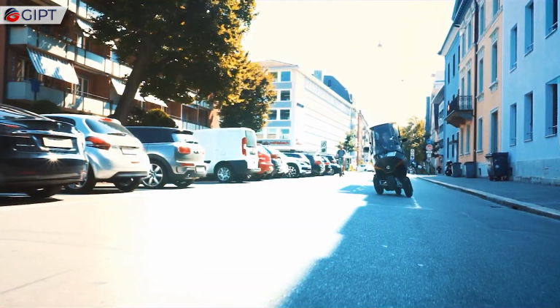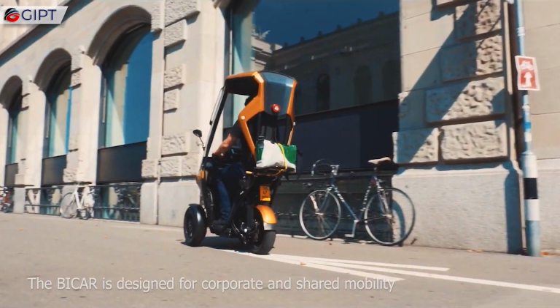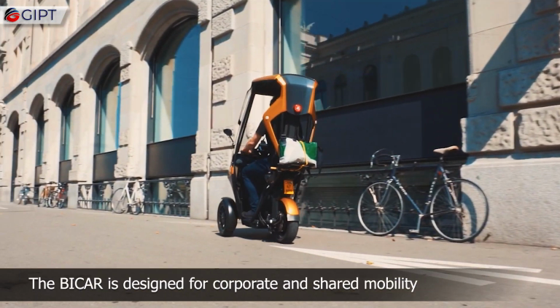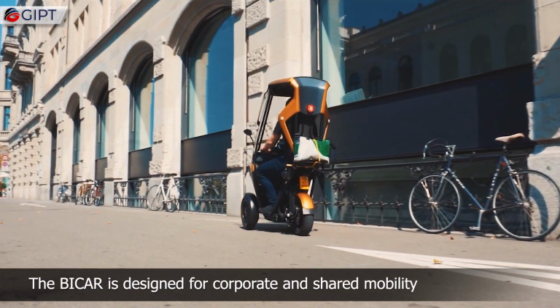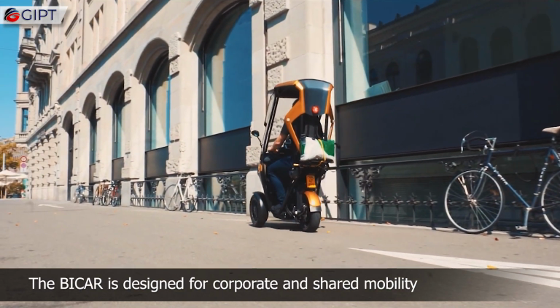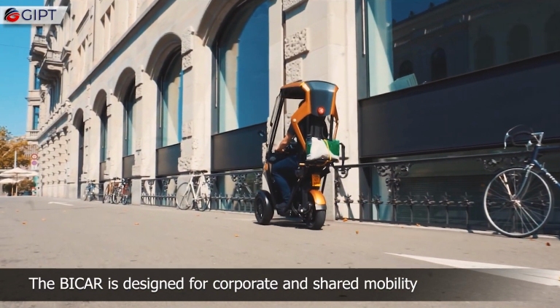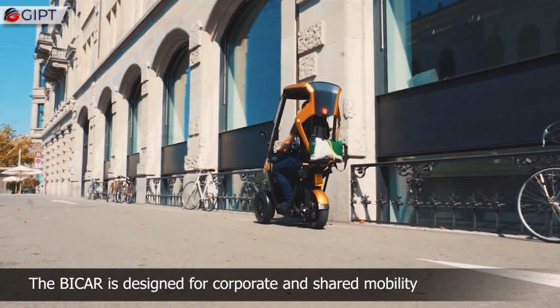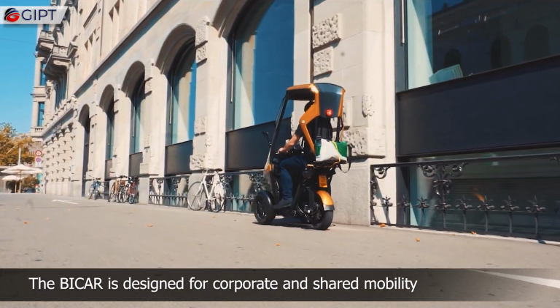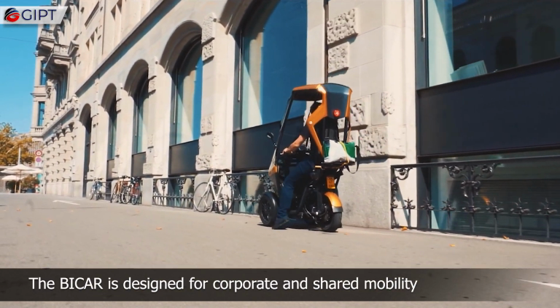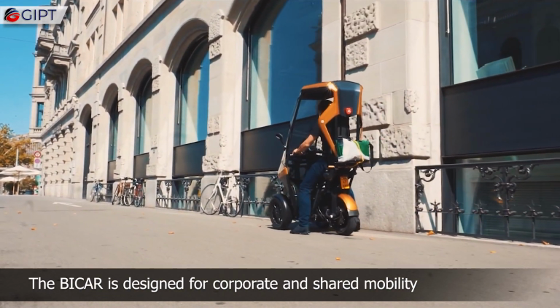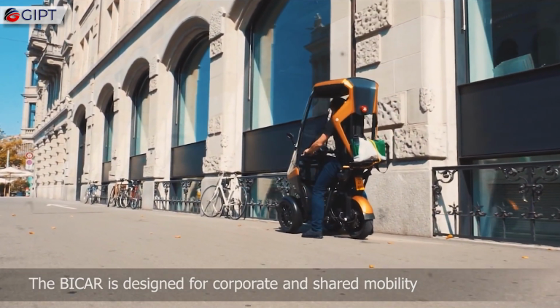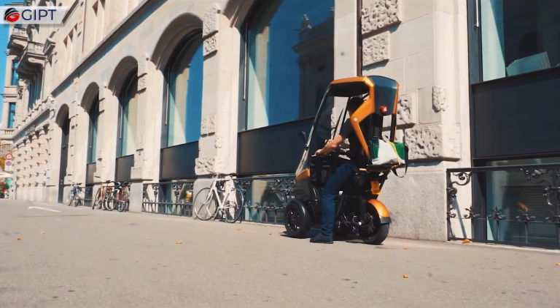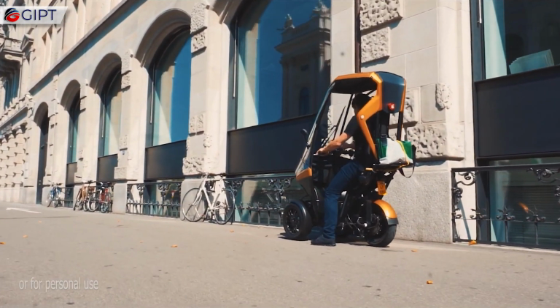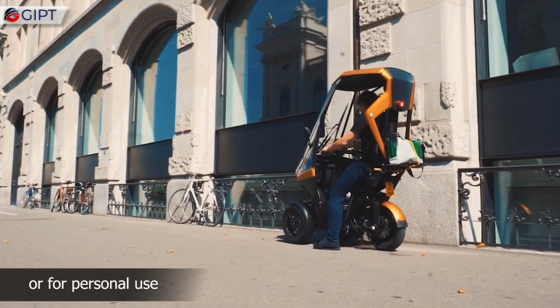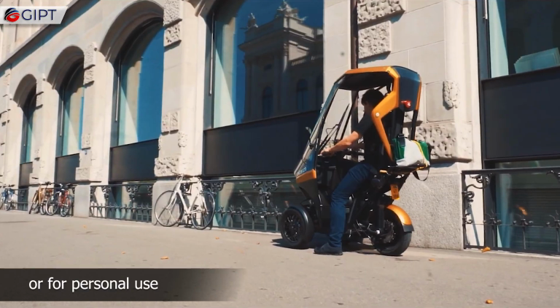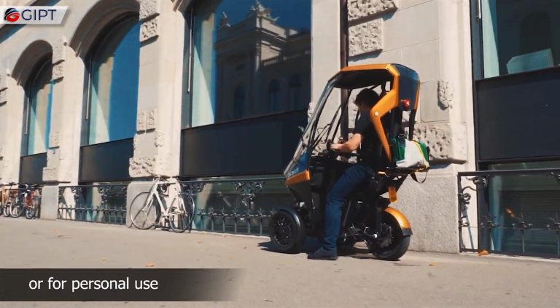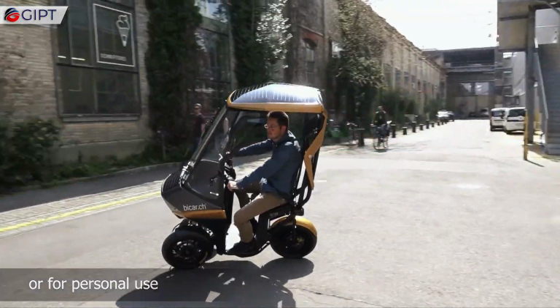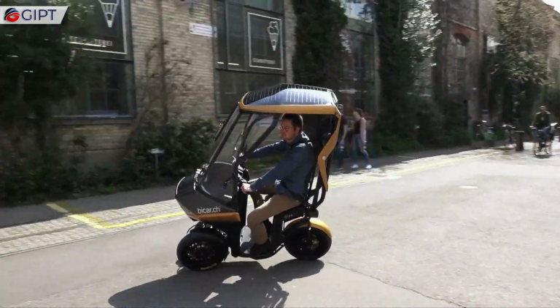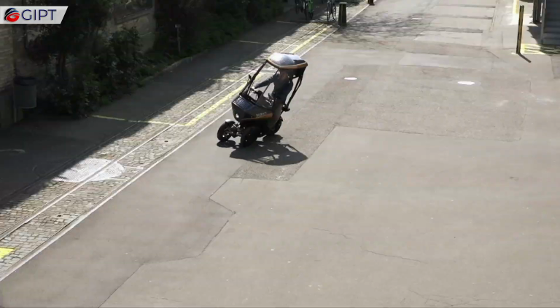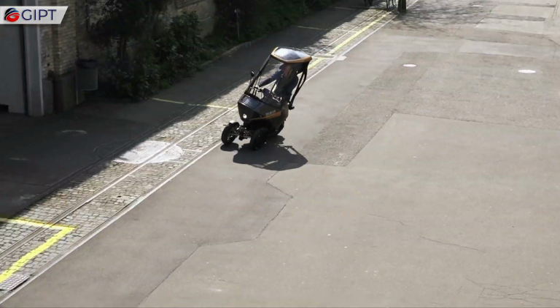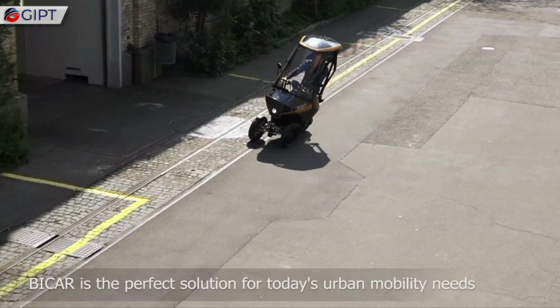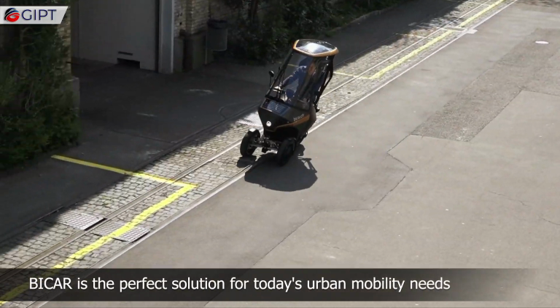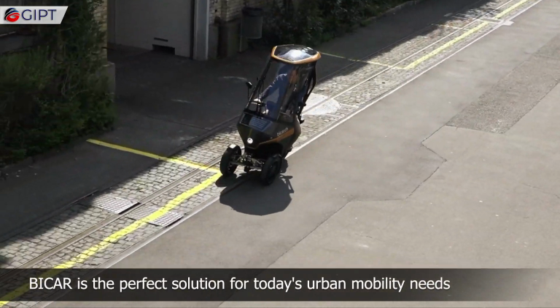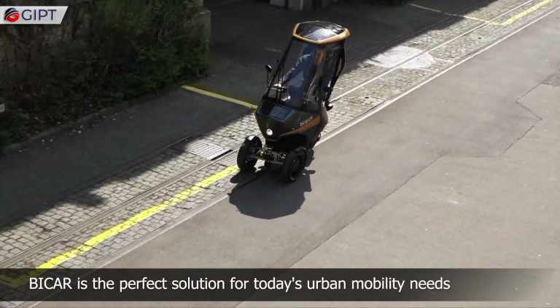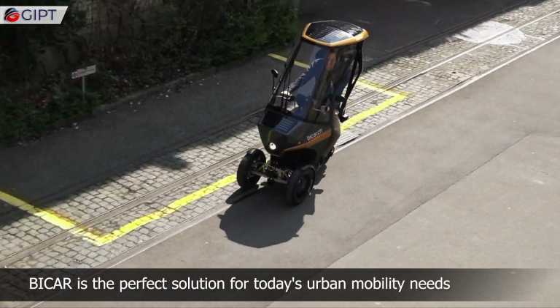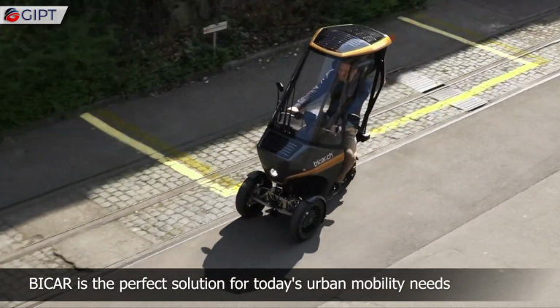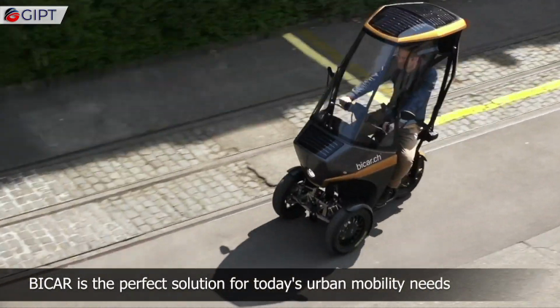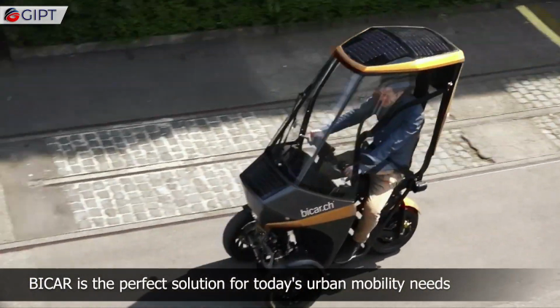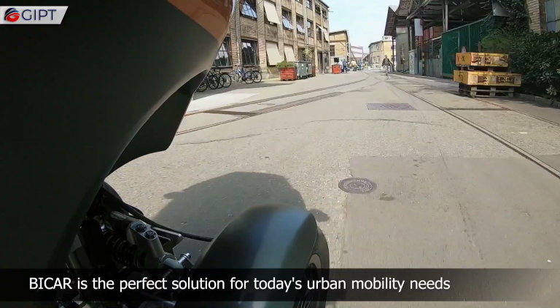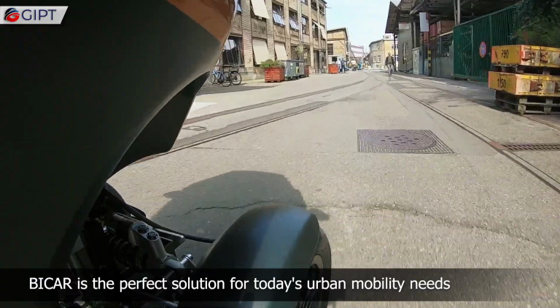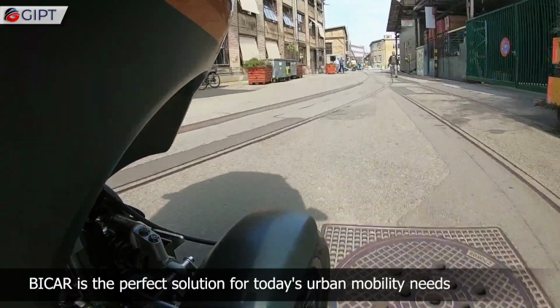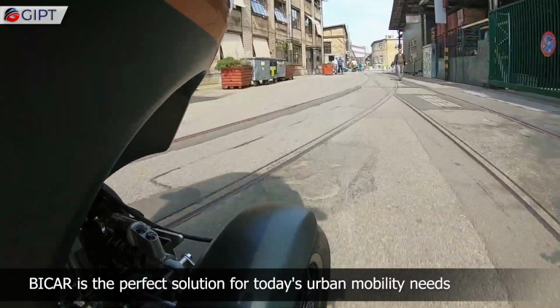The Bike Car is designed for corporate and shared mobility or for personal use. It is the perfect solution for today's urban mobility needs.